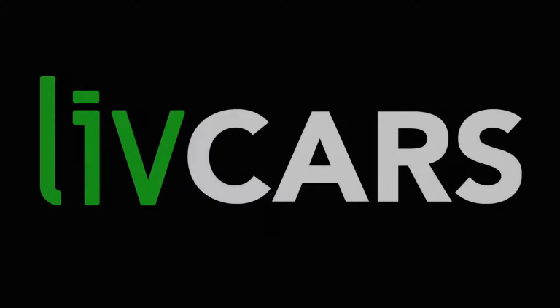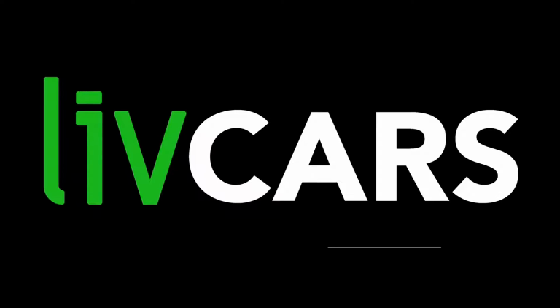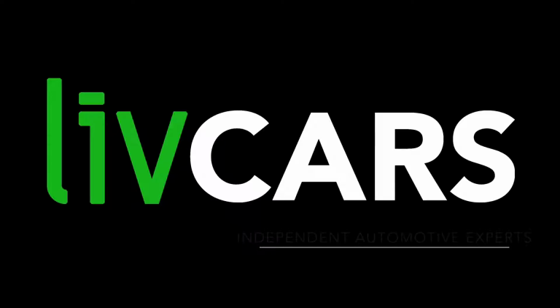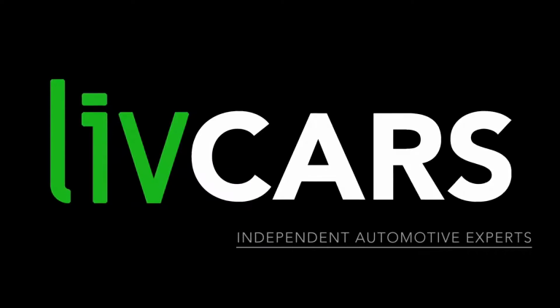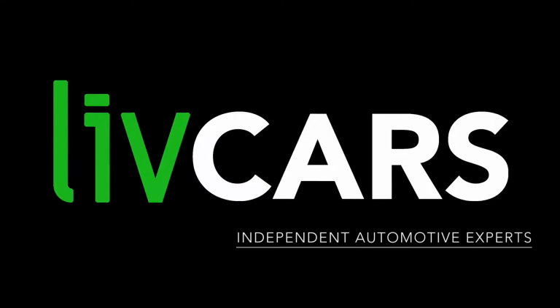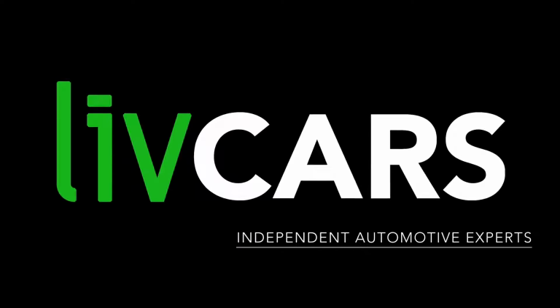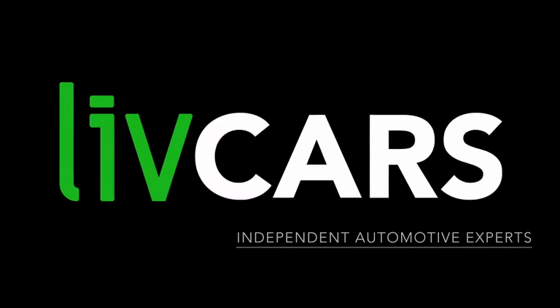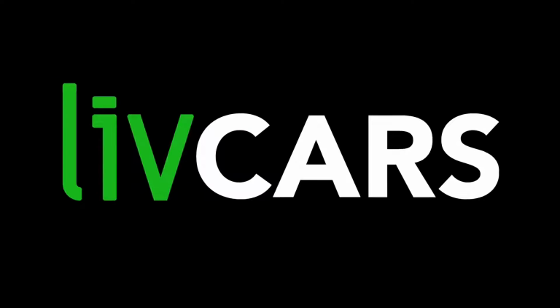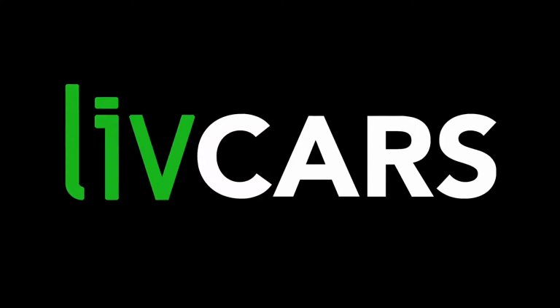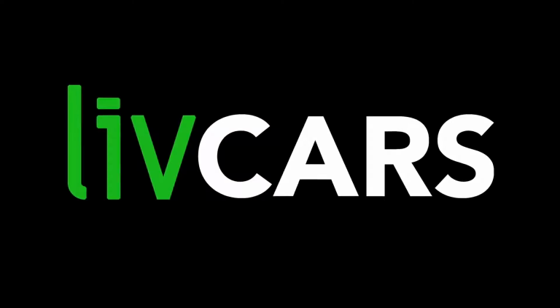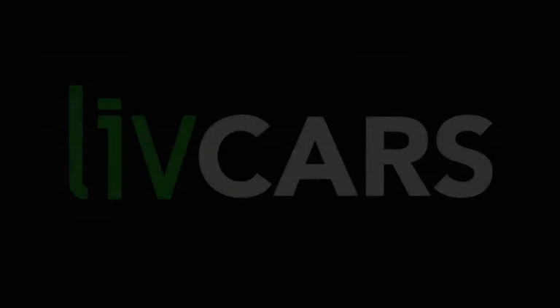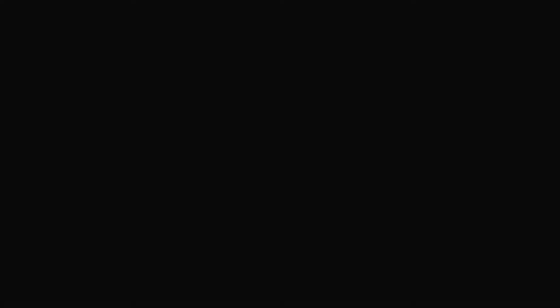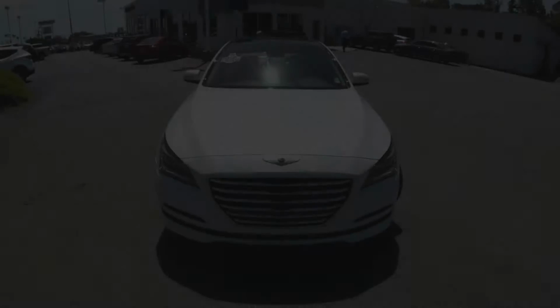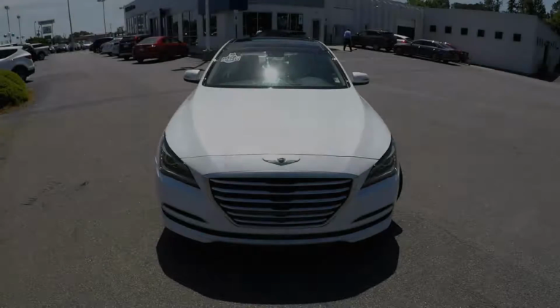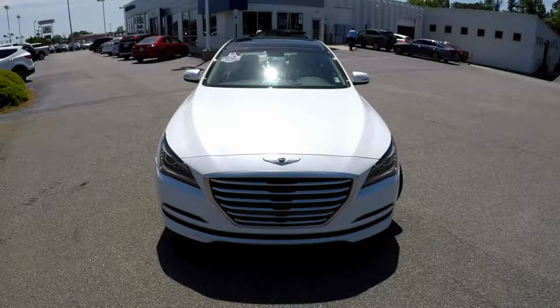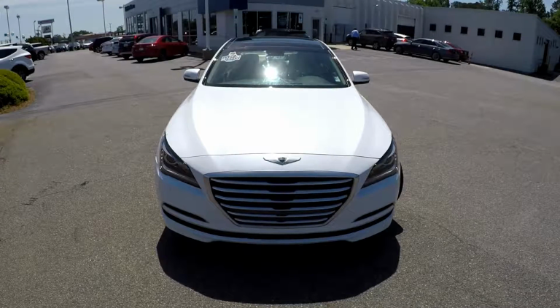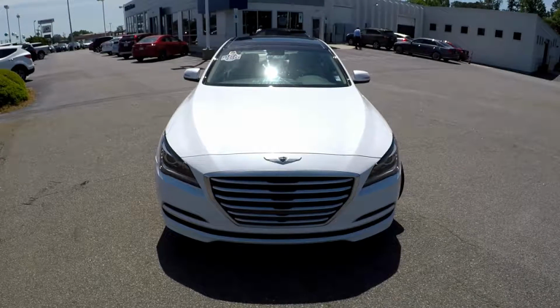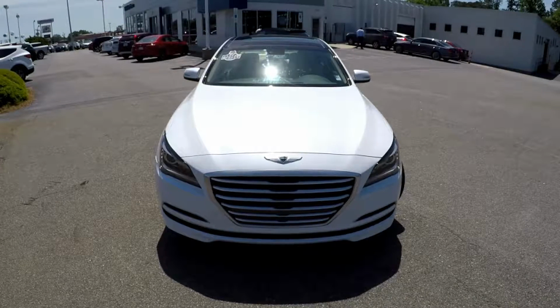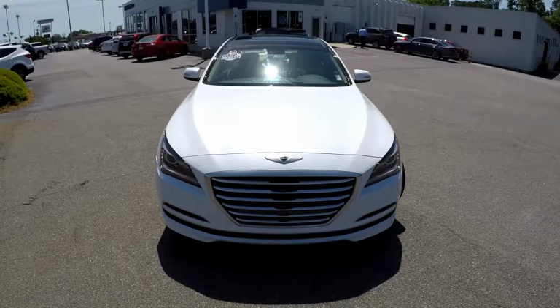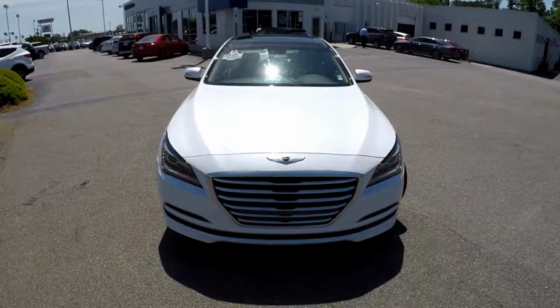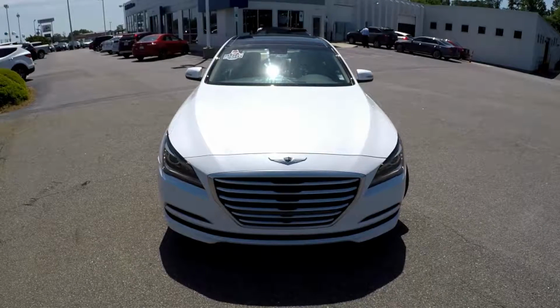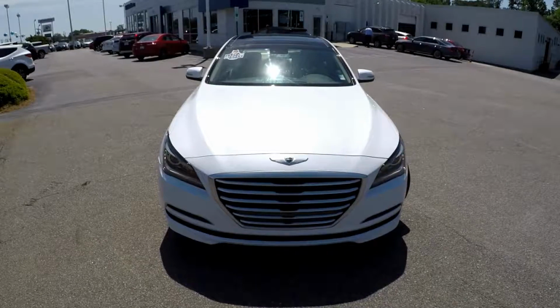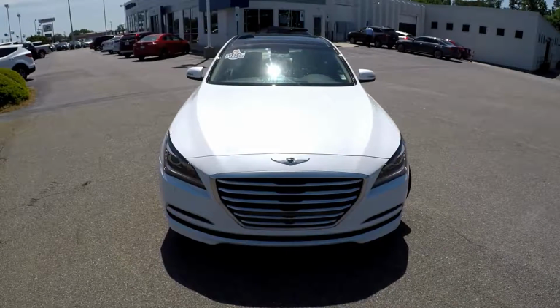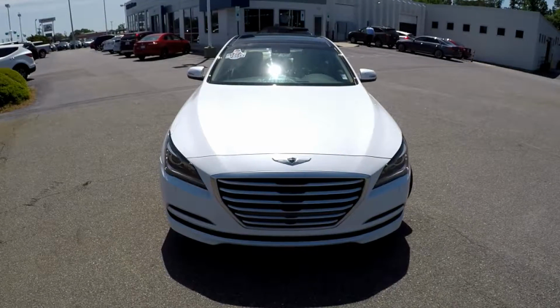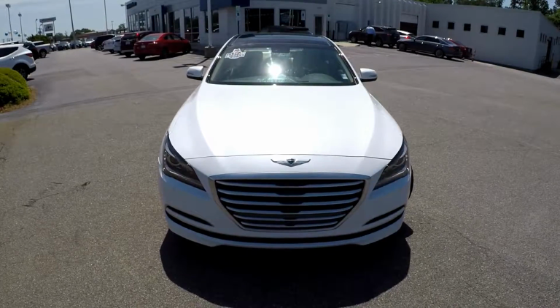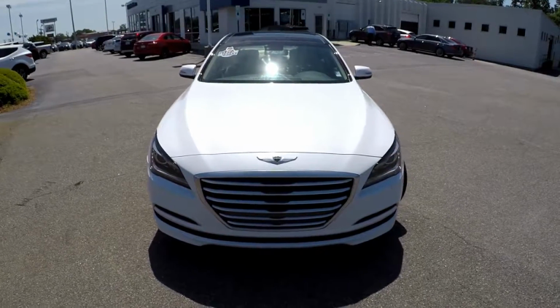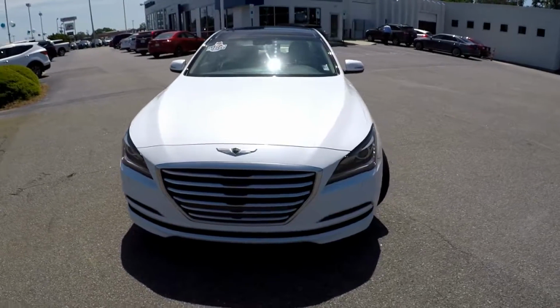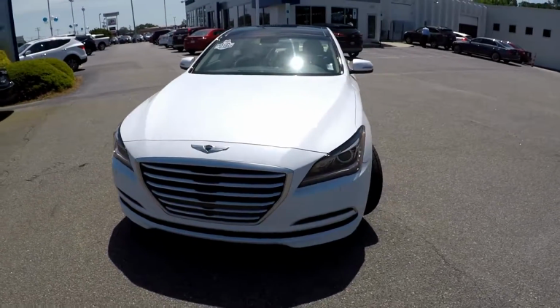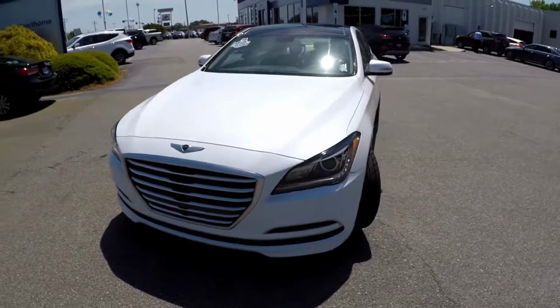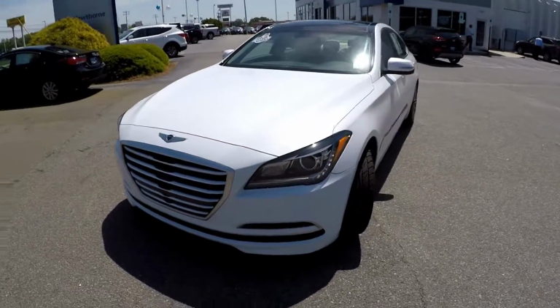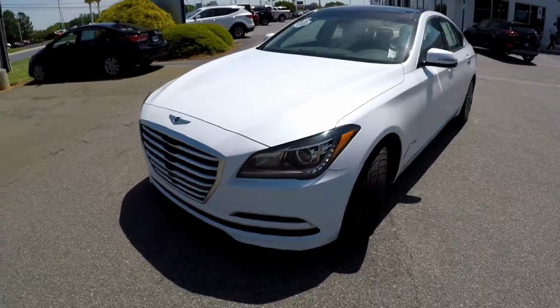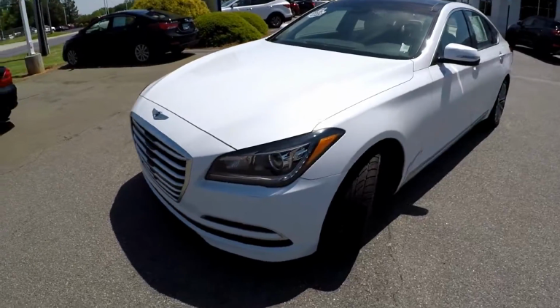Another independent walk-around brought to you by LiveCars.com. Today we're at Keith Hawthorne Hyundai doing a walk-around on a 2015 Hyundai Genesis. We're going to start our walk-around on the driver's side.